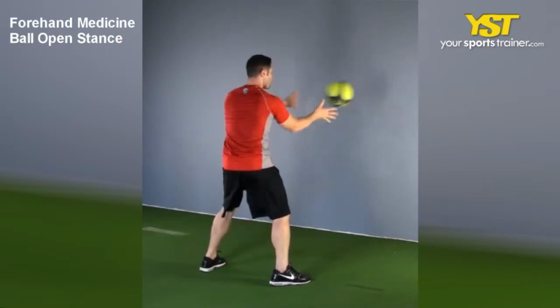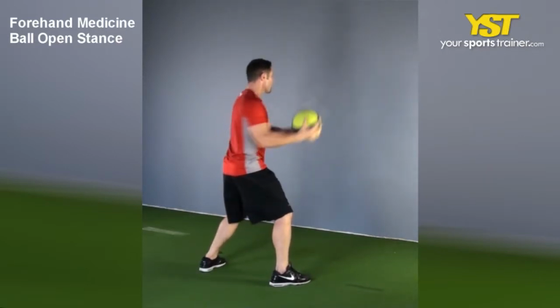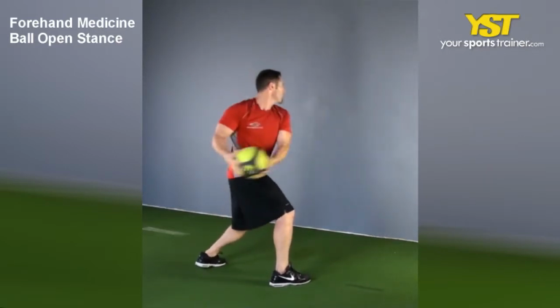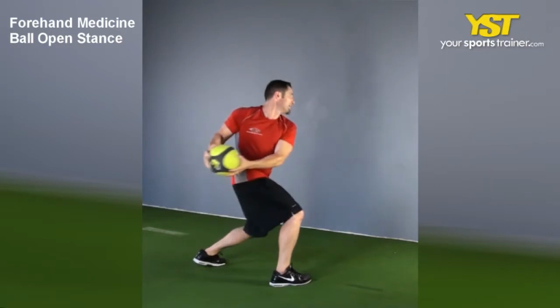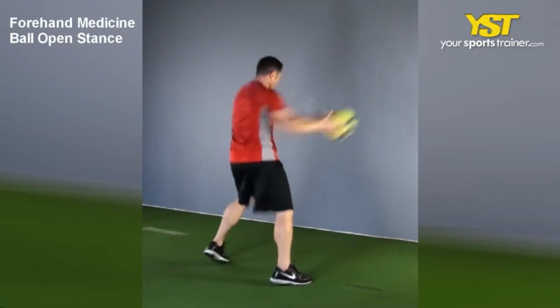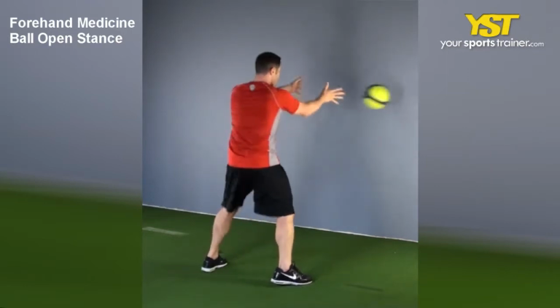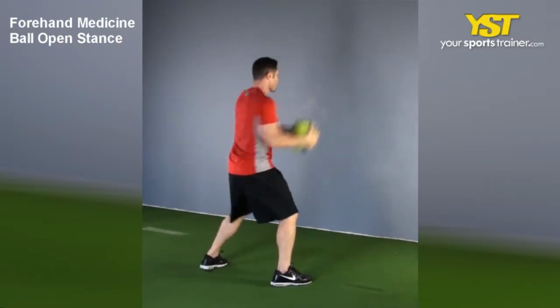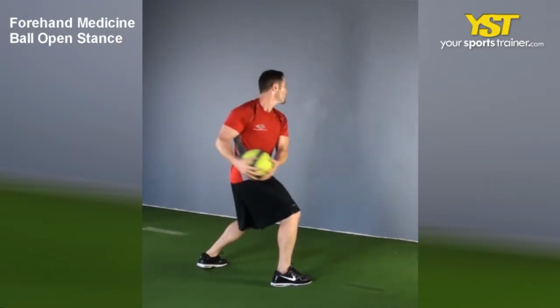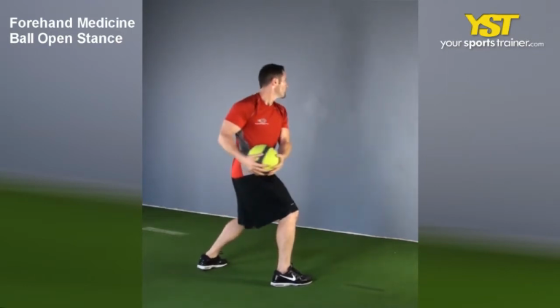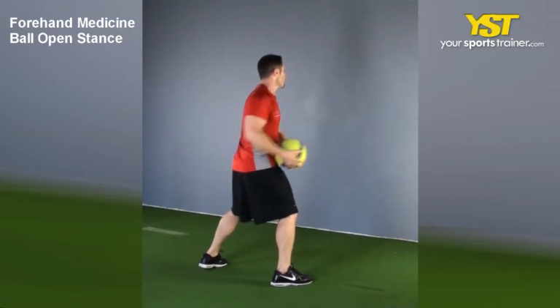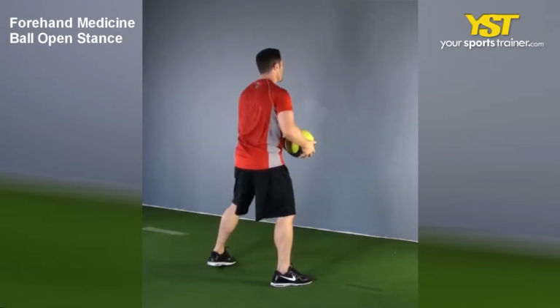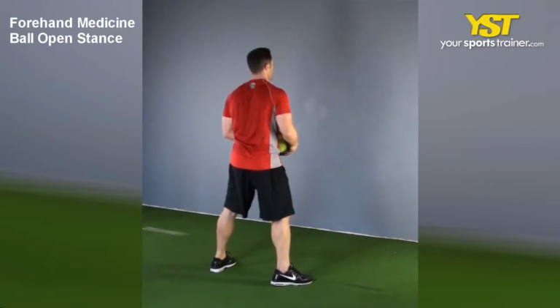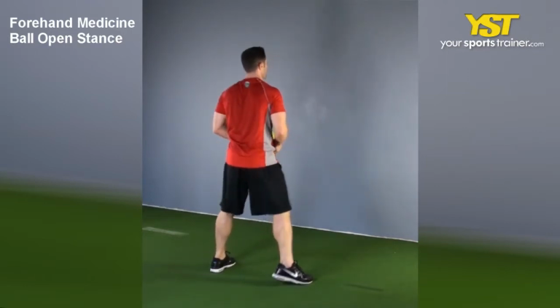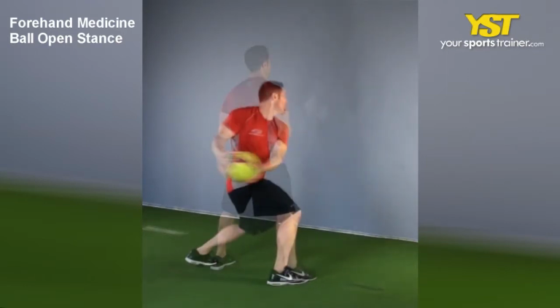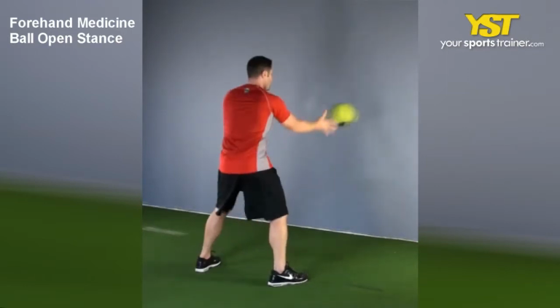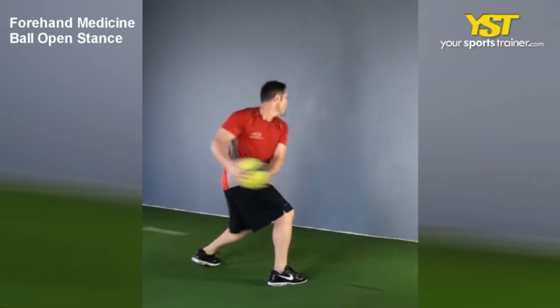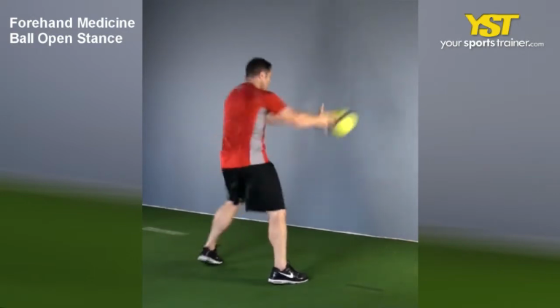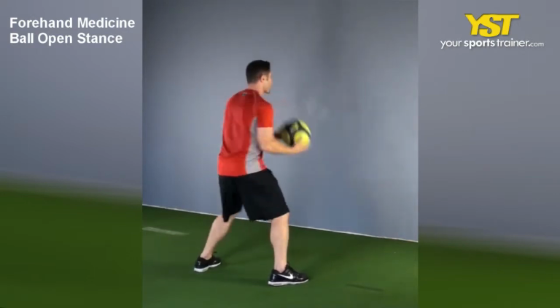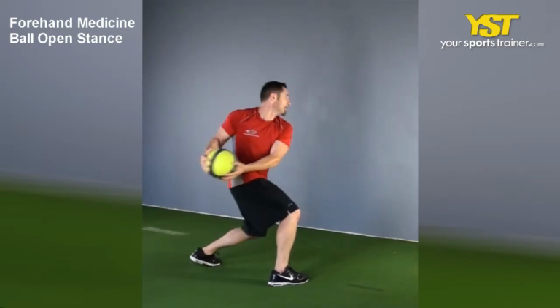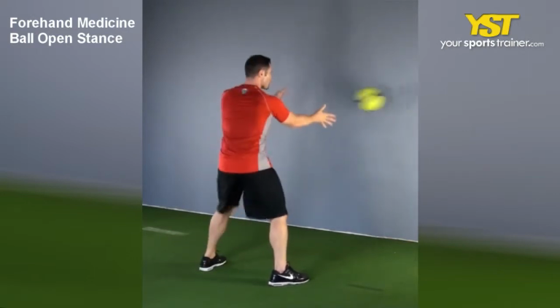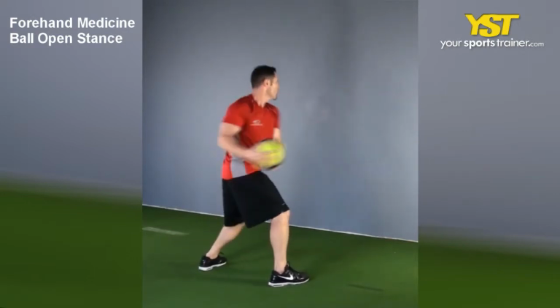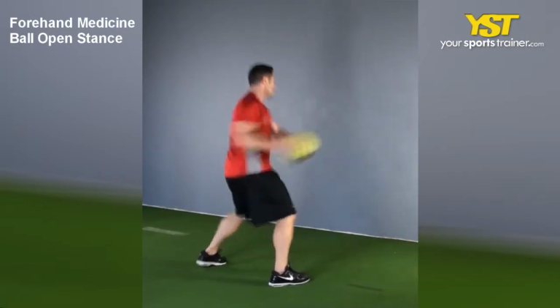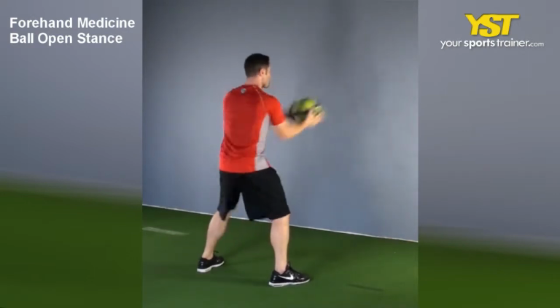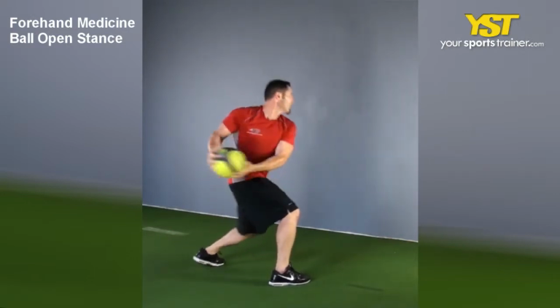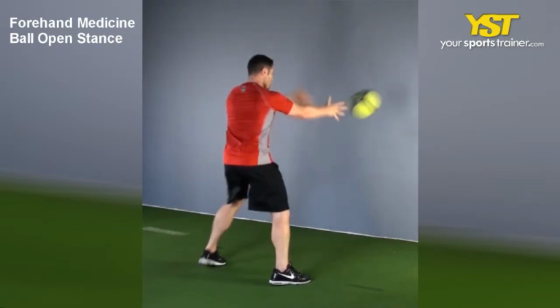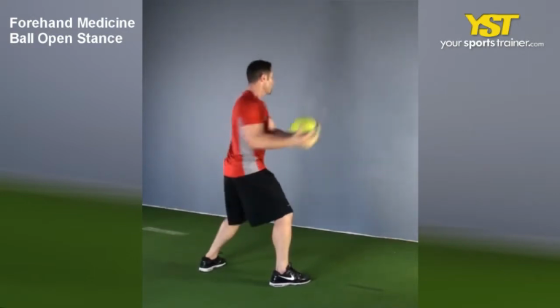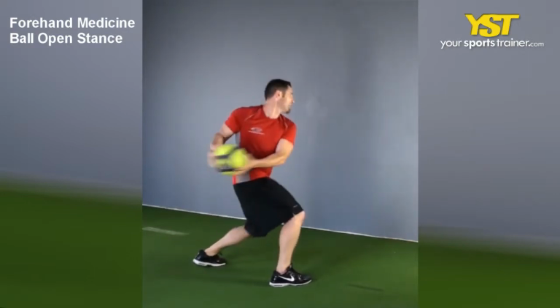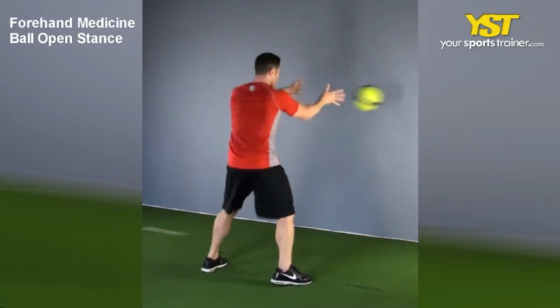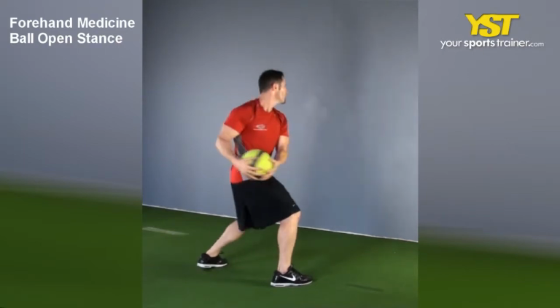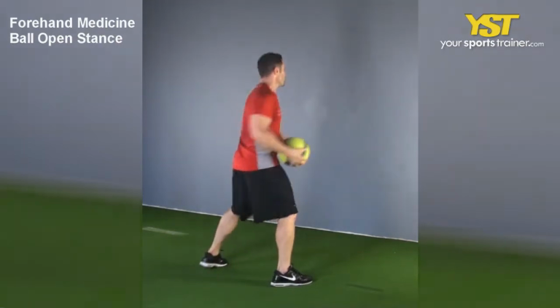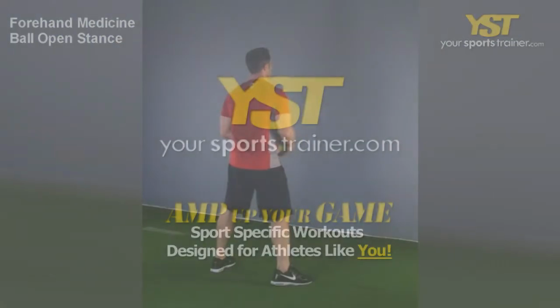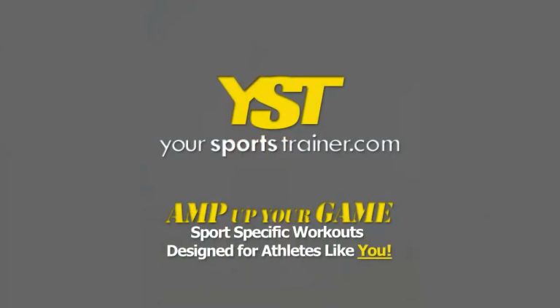Explosively rotate your body towards the wall and launch the medicine ball into the wall, extending both arms. Upon the bounce, catch the ball. Adjust the distance to the wall so you can catch the ball and do it again promptly.